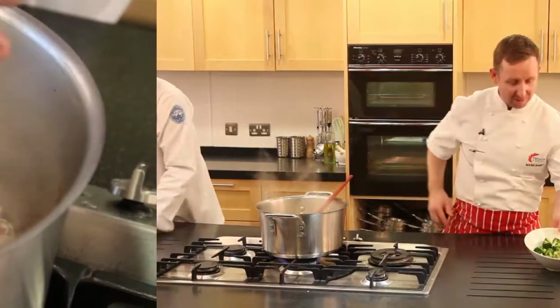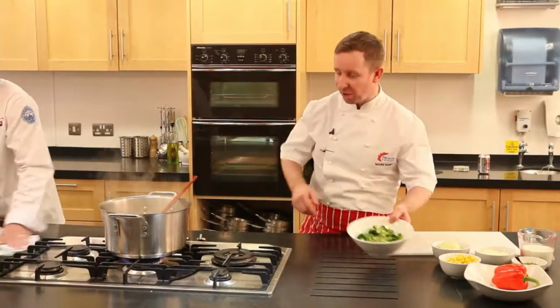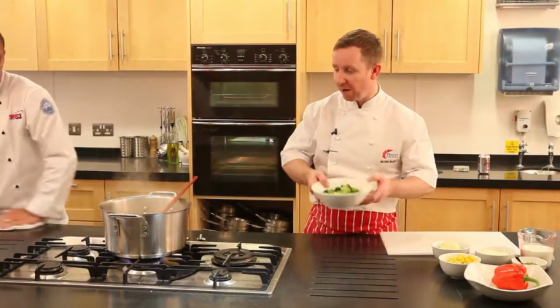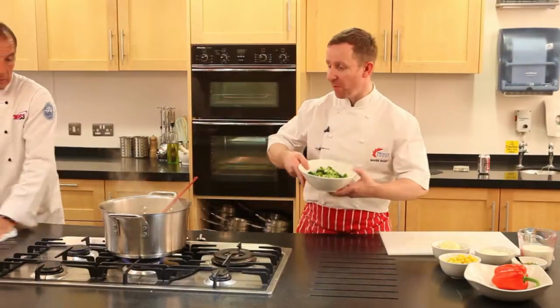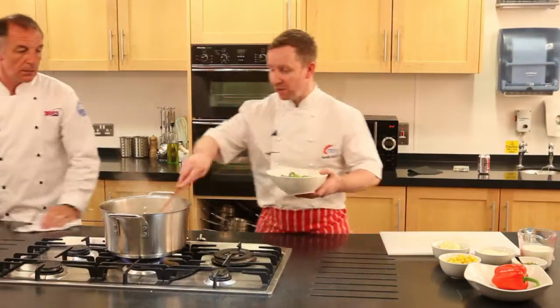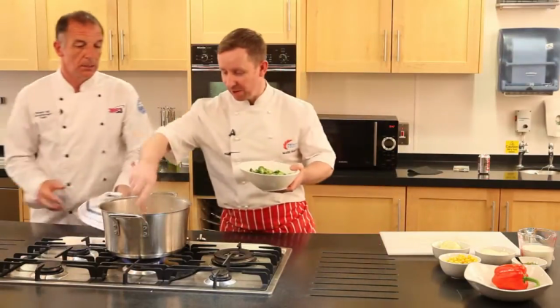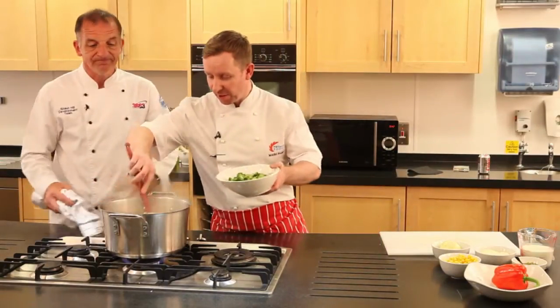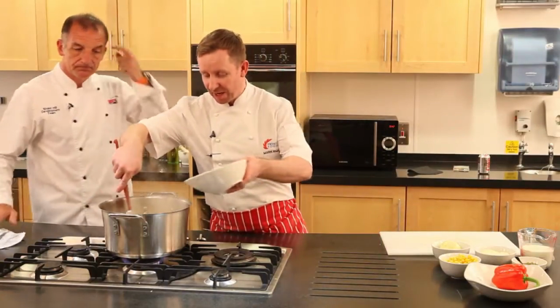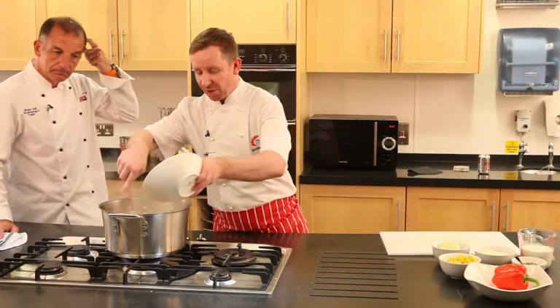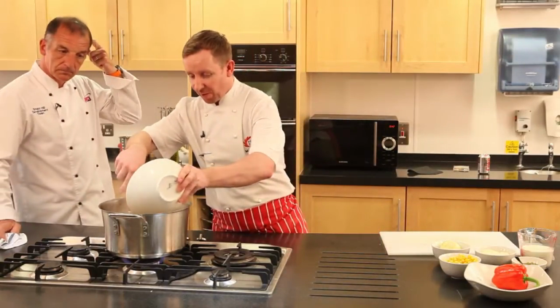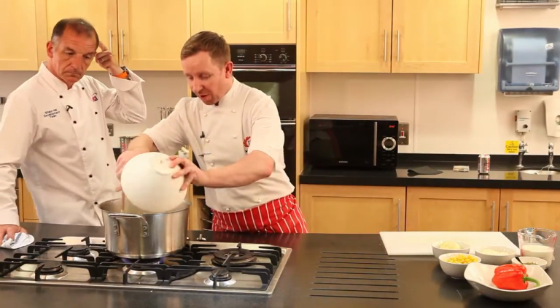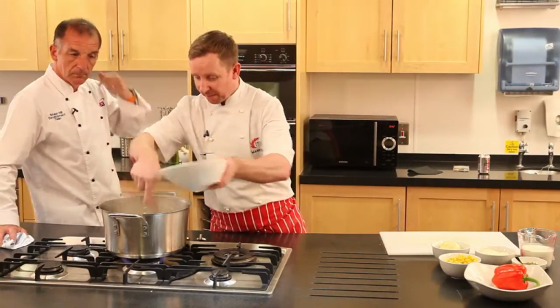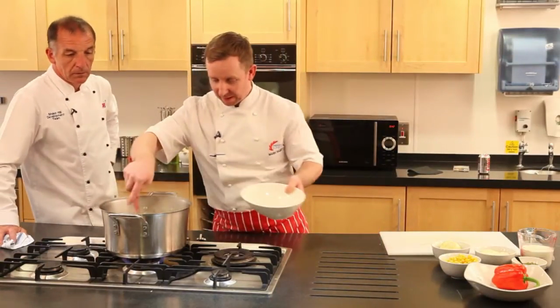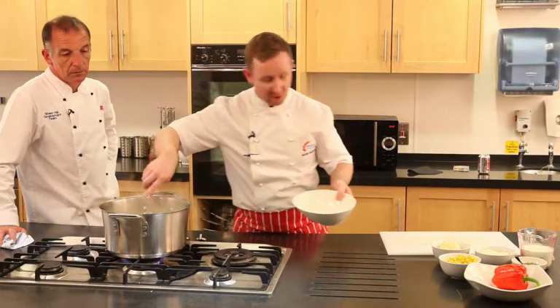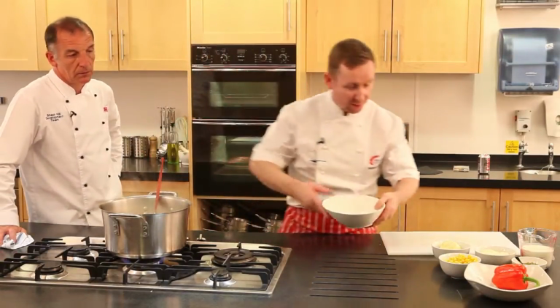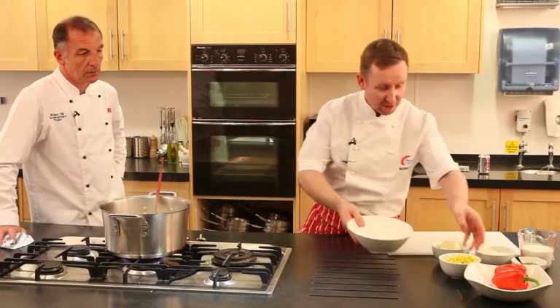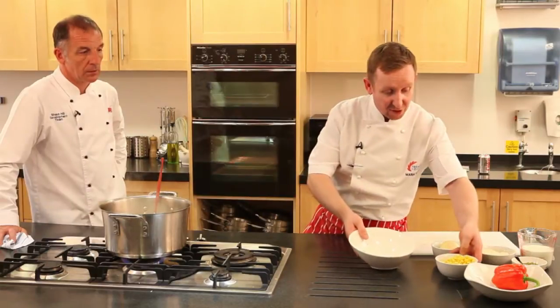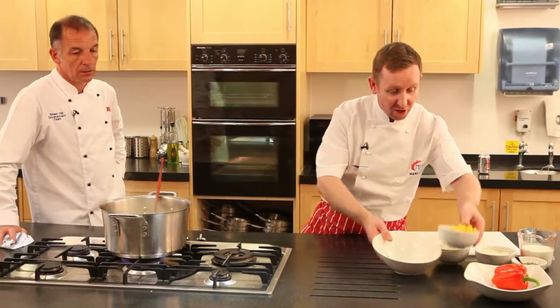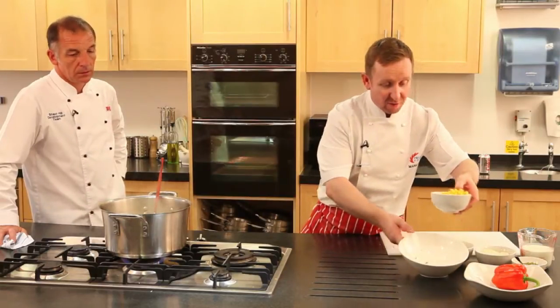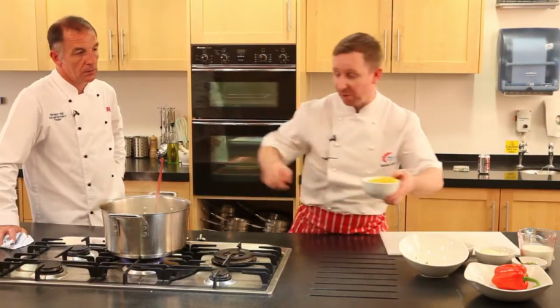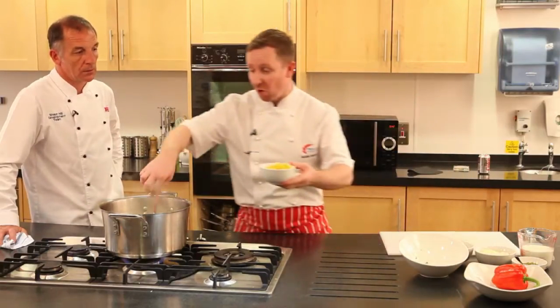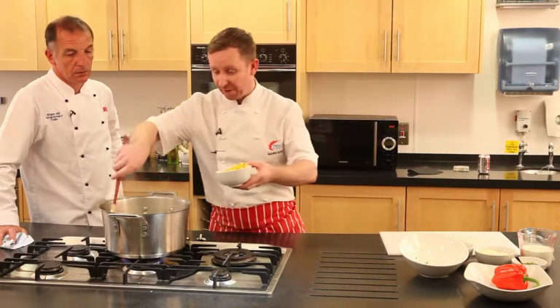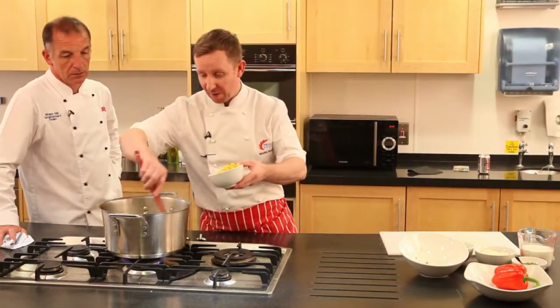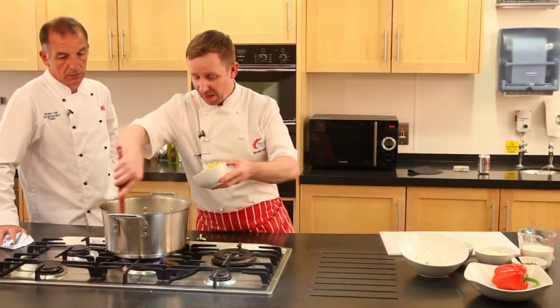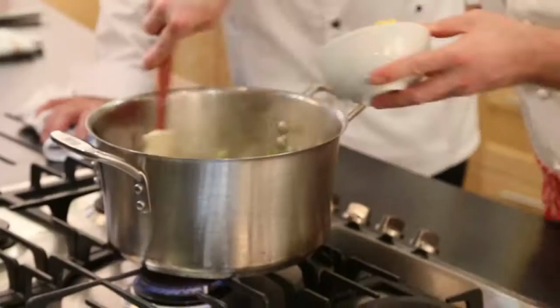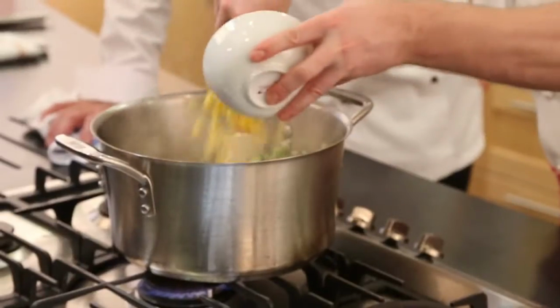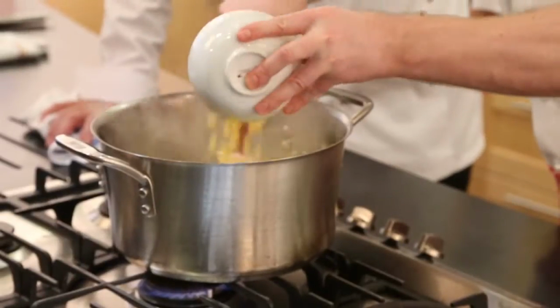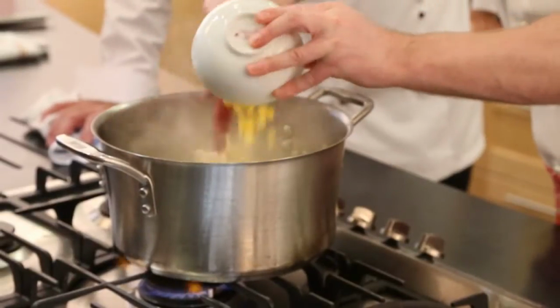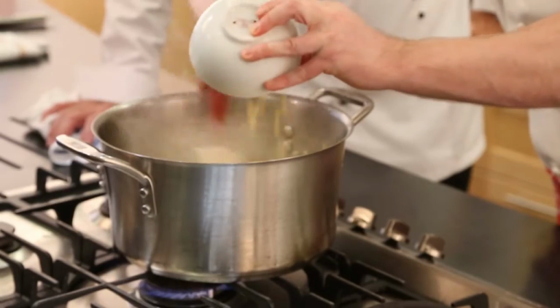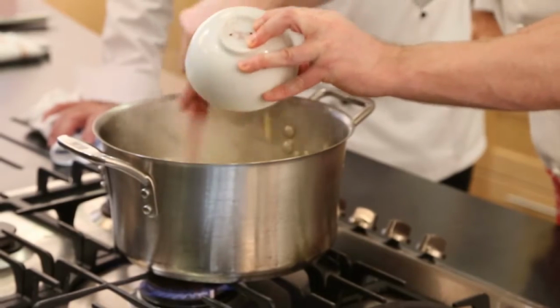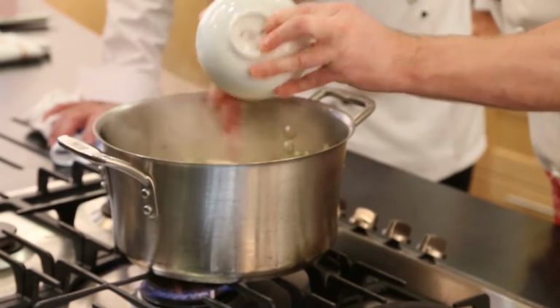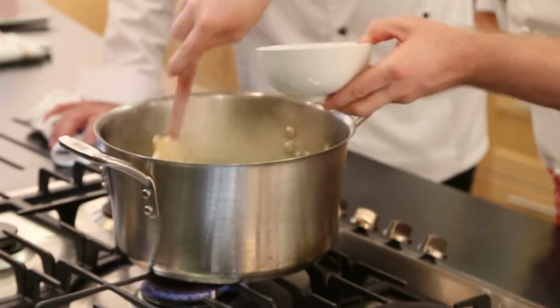This has only got a few more minutes to finish cooking now, so we're just going to put the broccoli in. It's been blanched so it's already cooked — we're effectively just warming that through. And the sweet corn, which is canned and drained sweet corn.